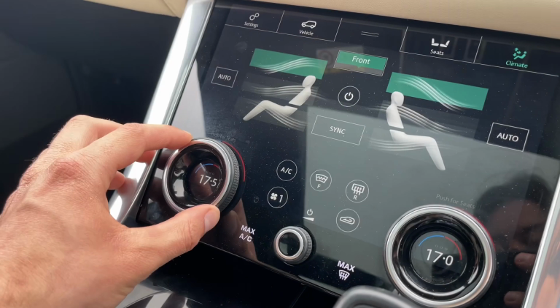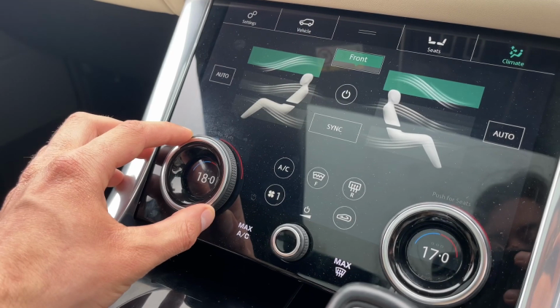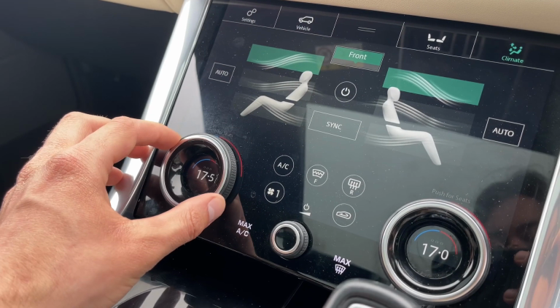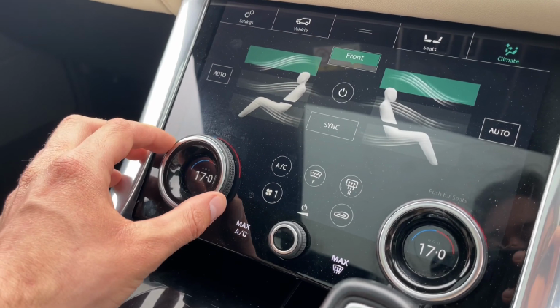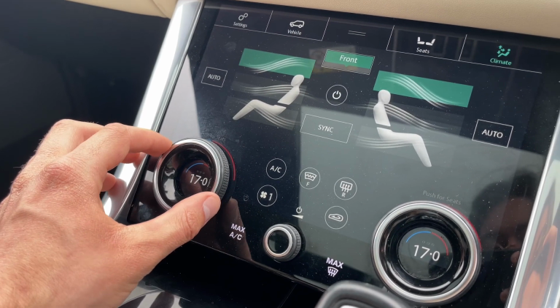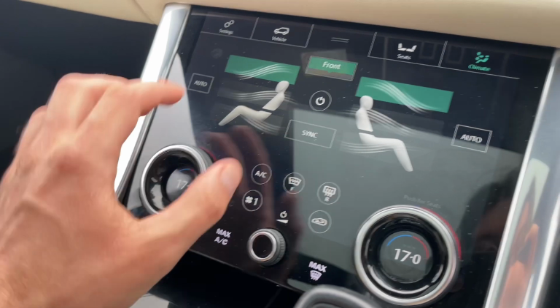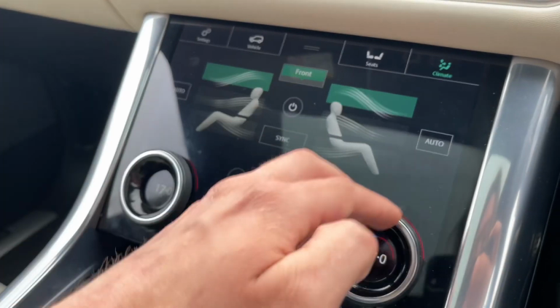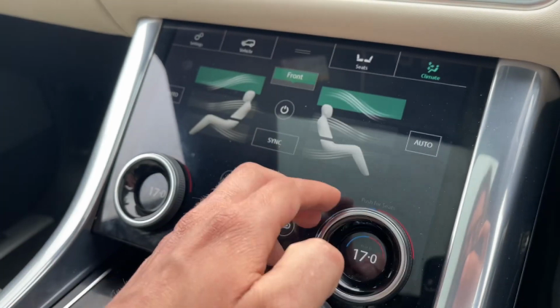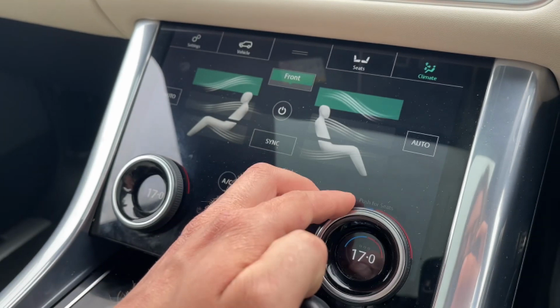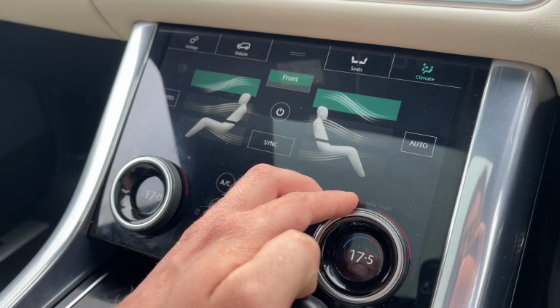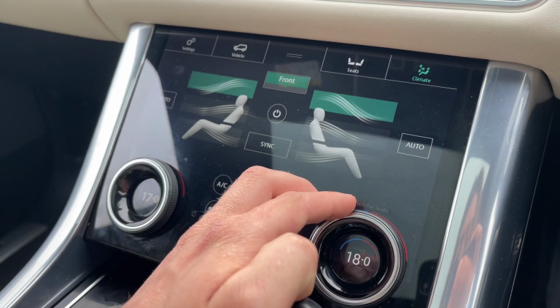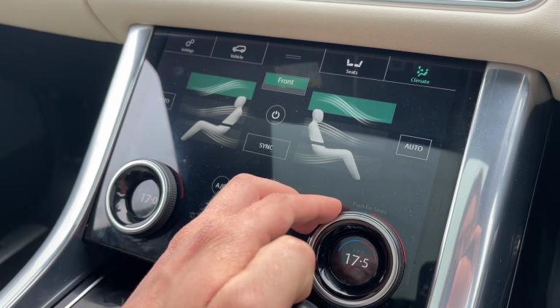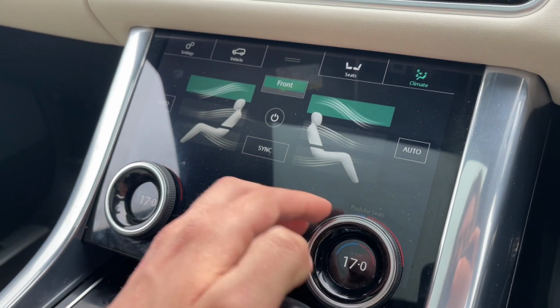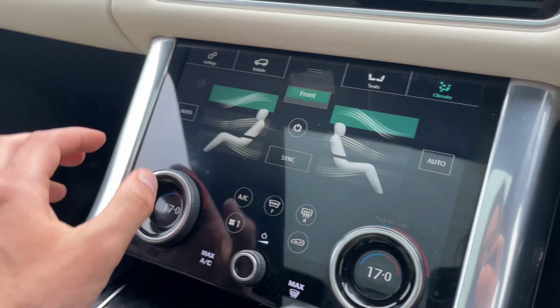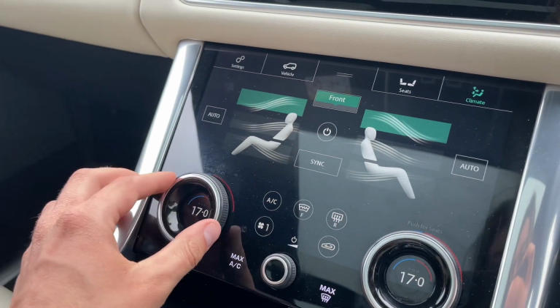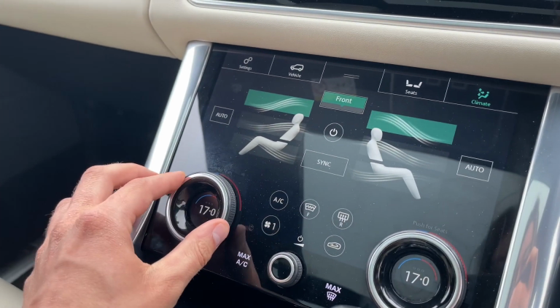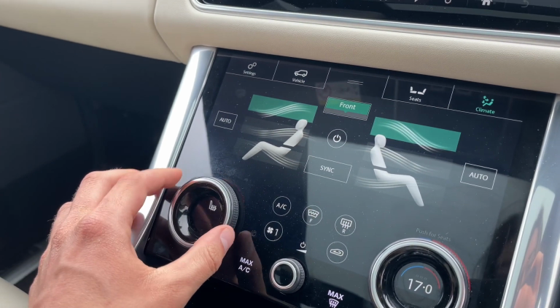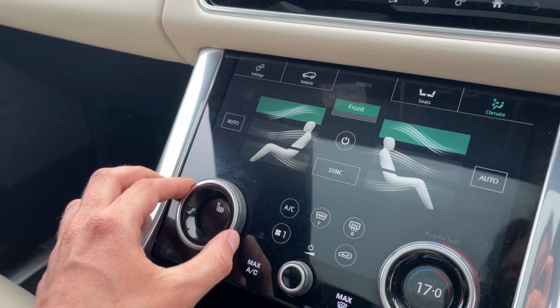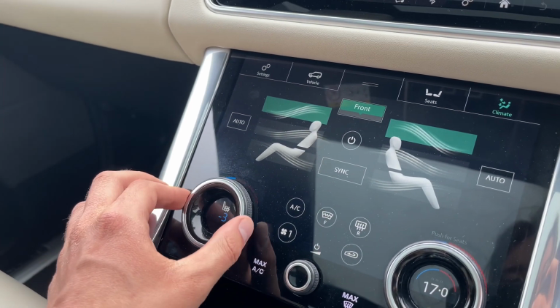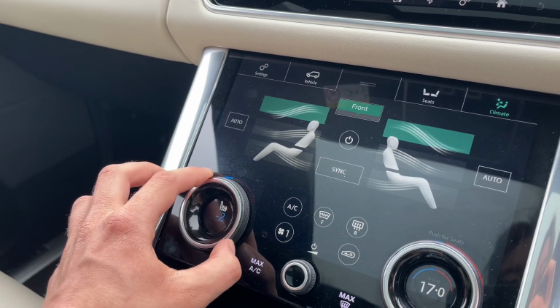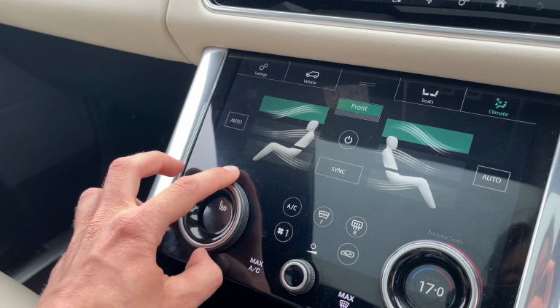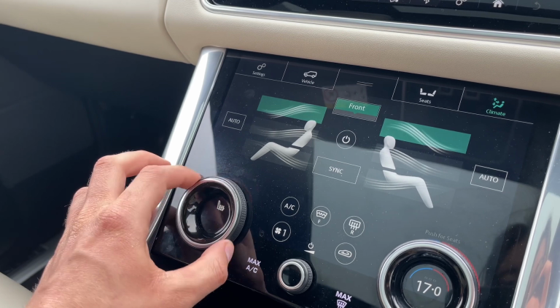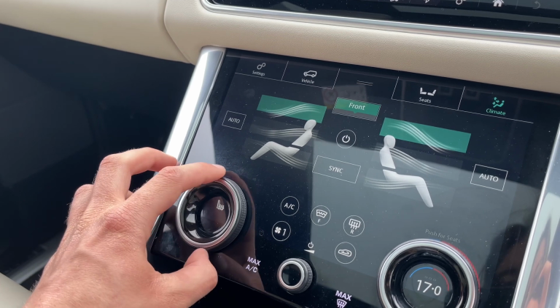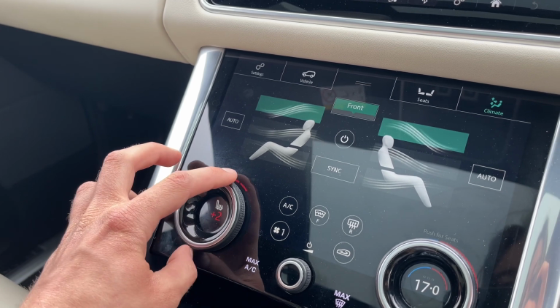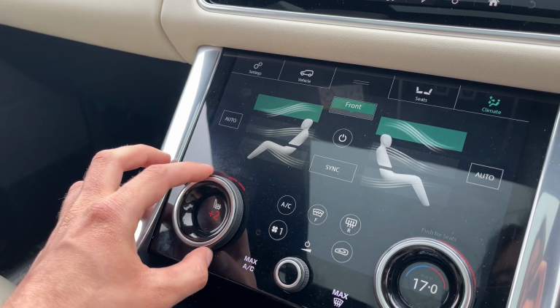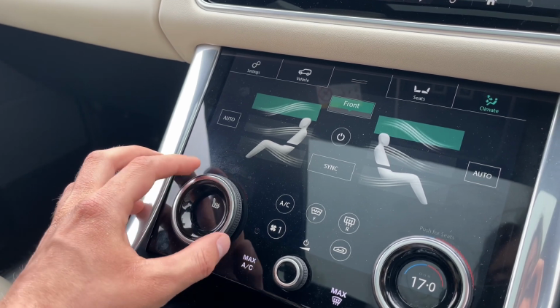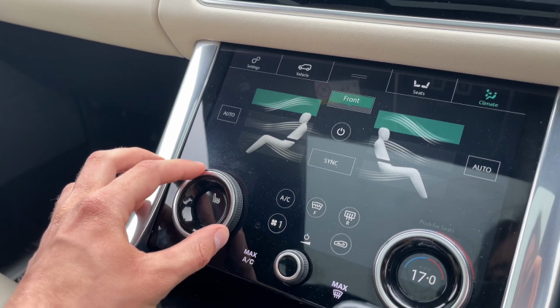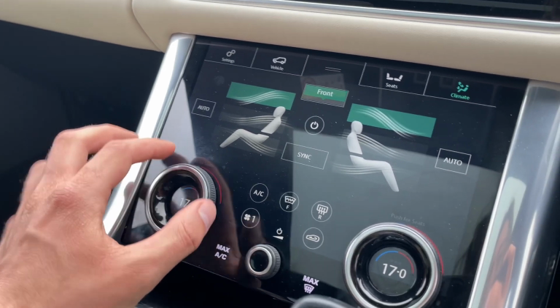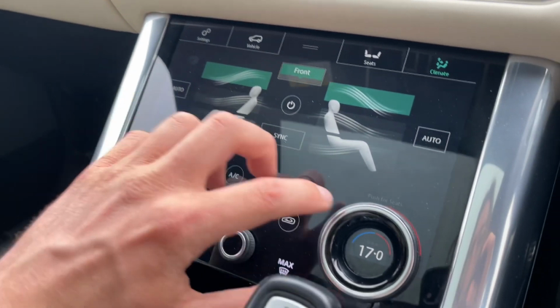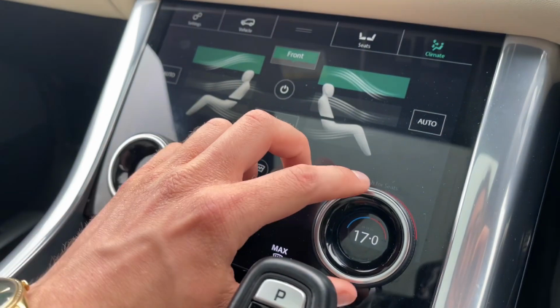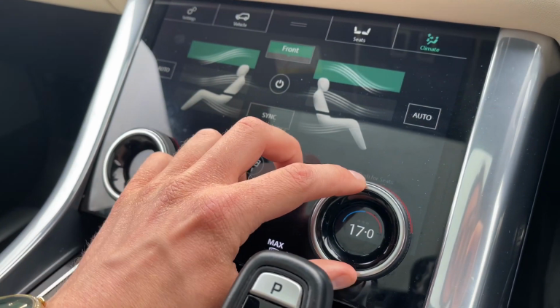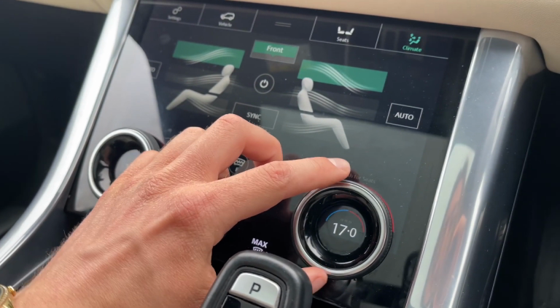This Range Rover's climate control system will ensure optimal comfort for driver and passenger at any time. On these dials, fan speed plus heated and cooling seat functions can be adjusted with ease by scrolling to the temperature of your choice.